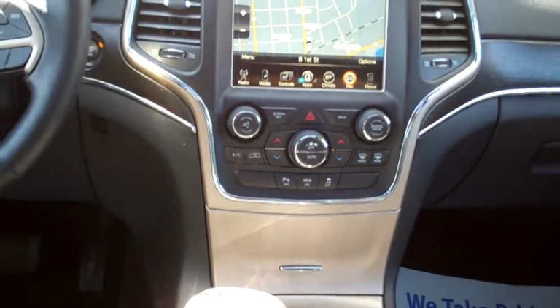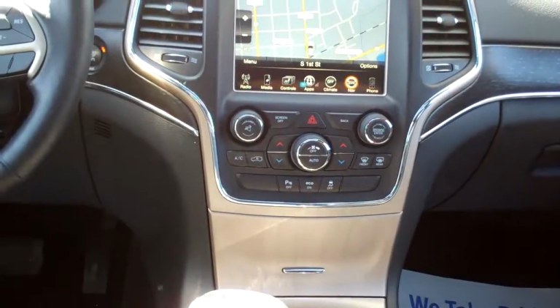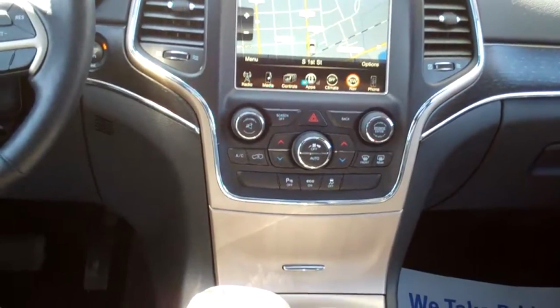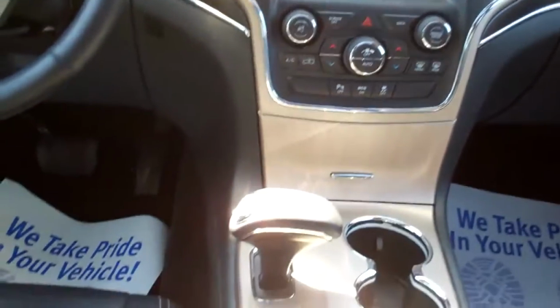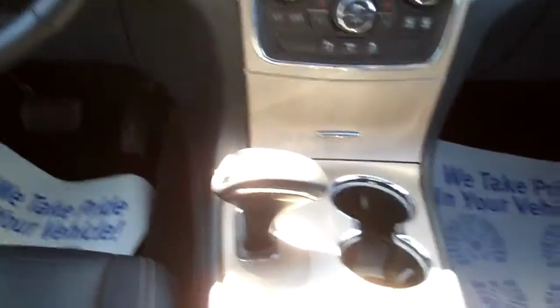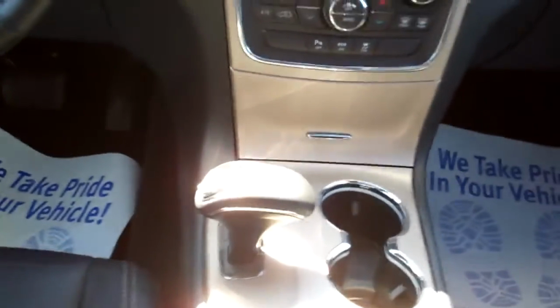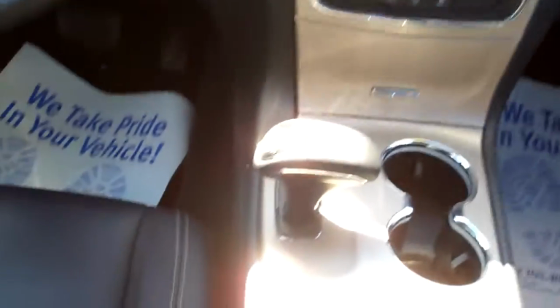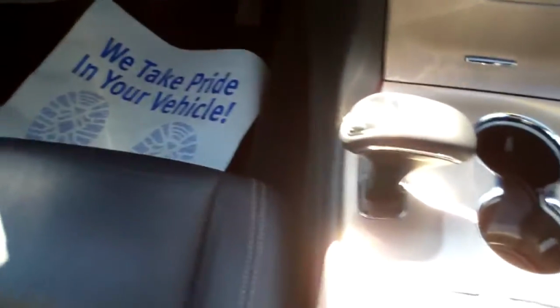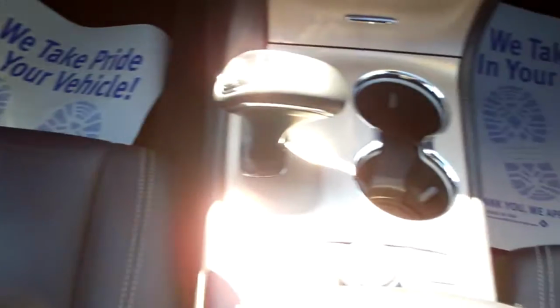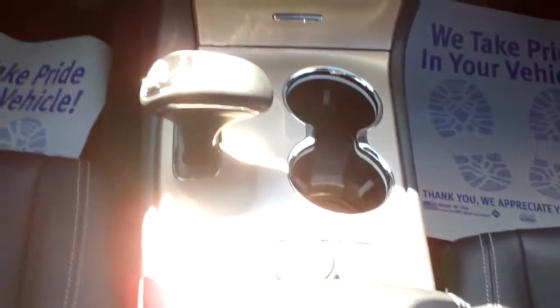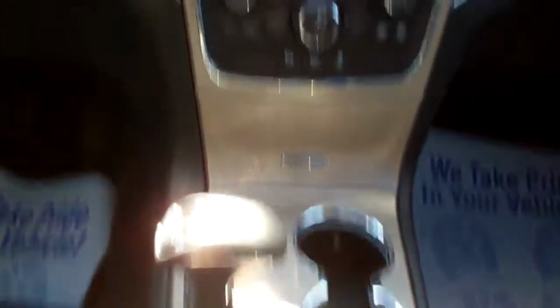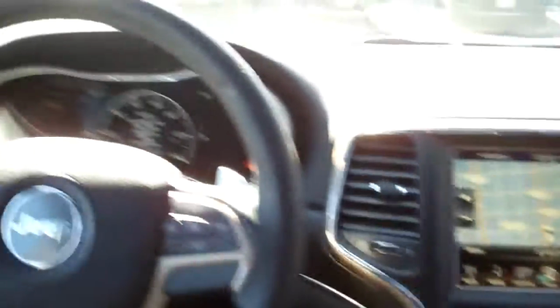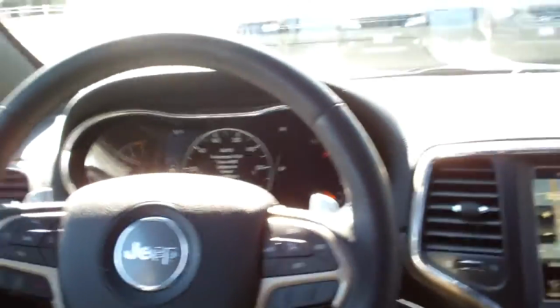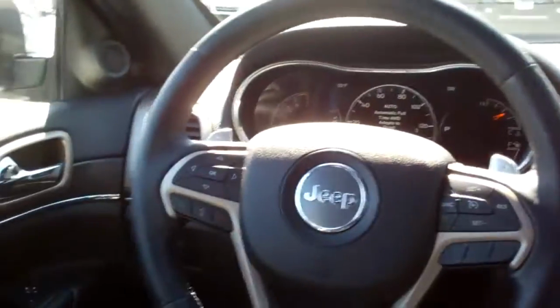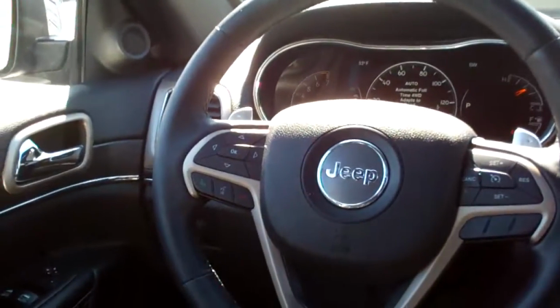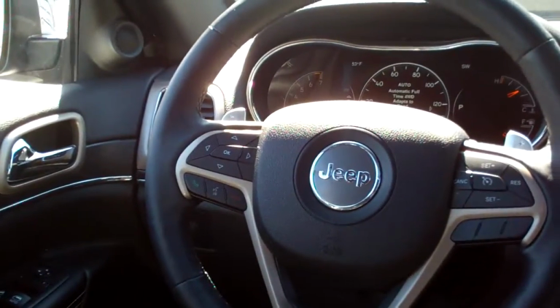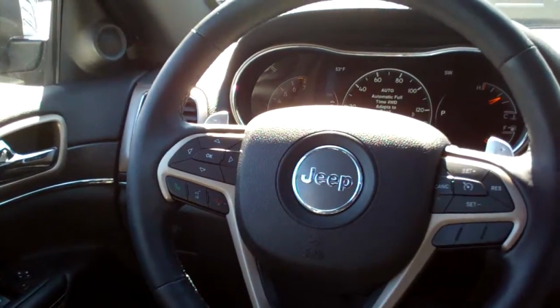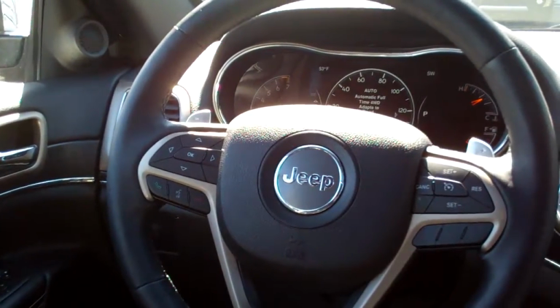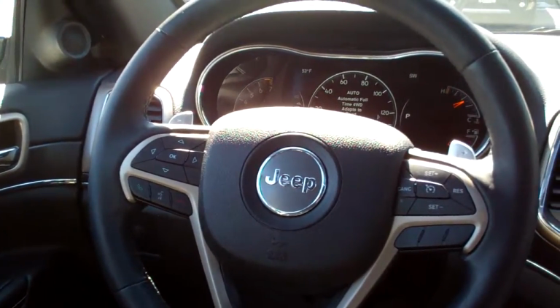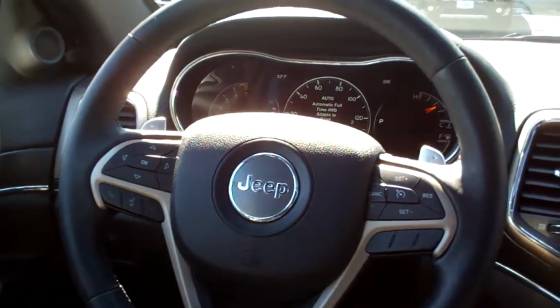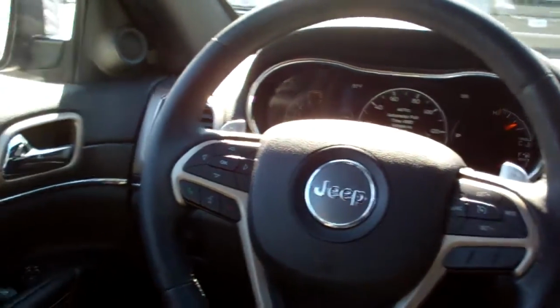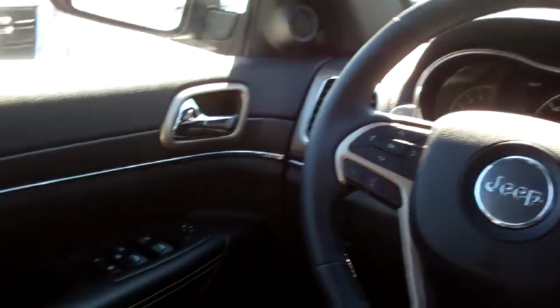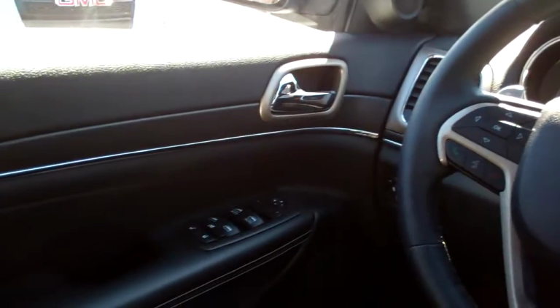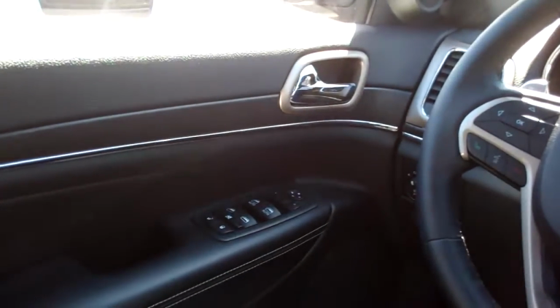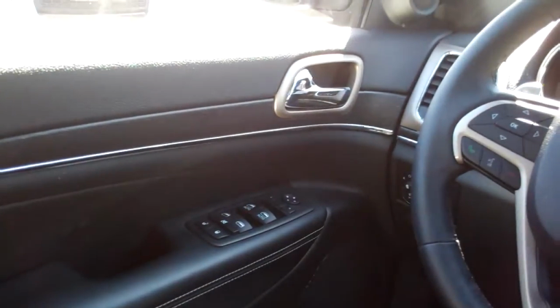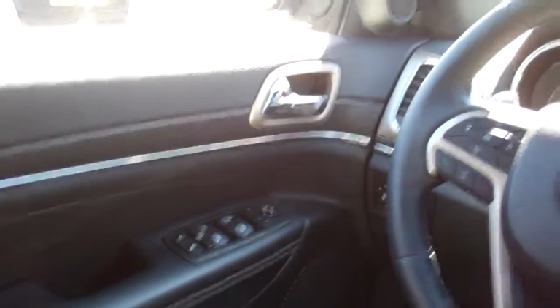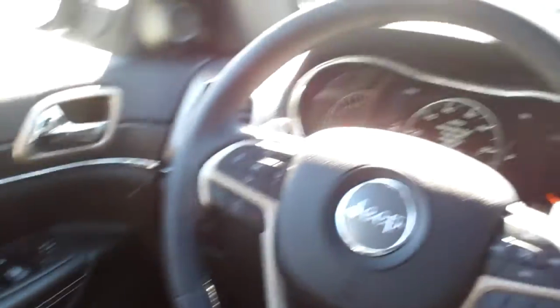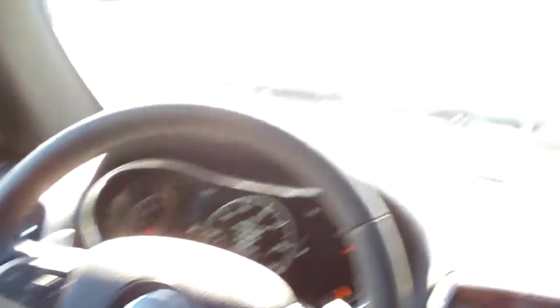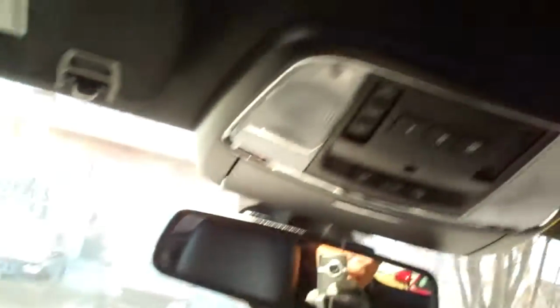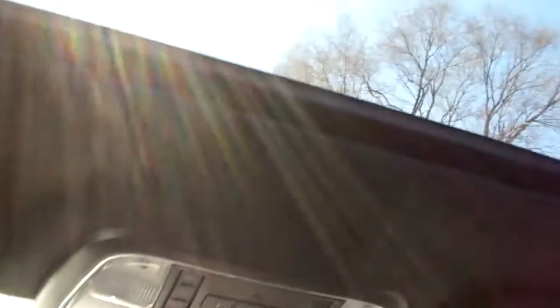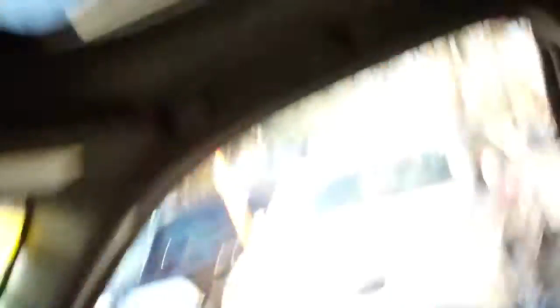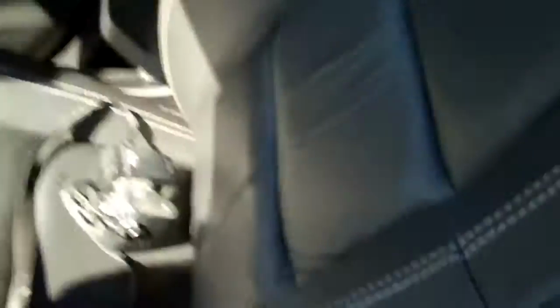Automatic climate control, auto shift, cup holders, terrain select, cruise and radio controls on the steering wheel, Bluetooth, power windows, door locks, mirrors, analog gauges, and a sunroof.